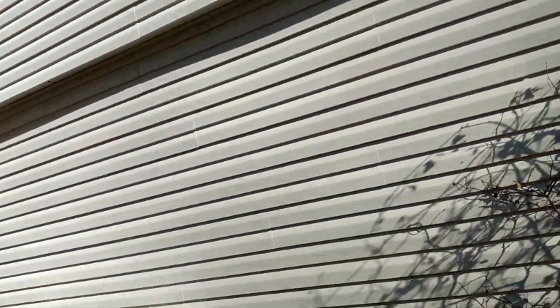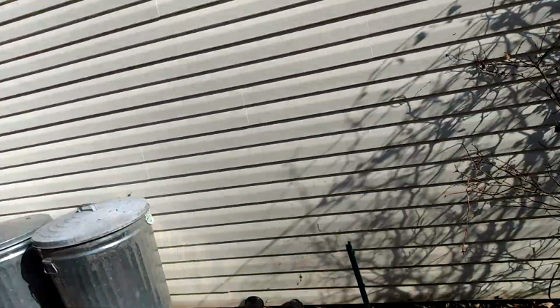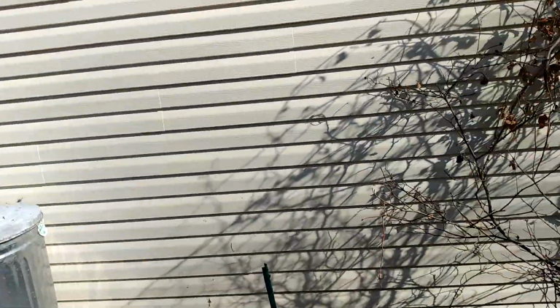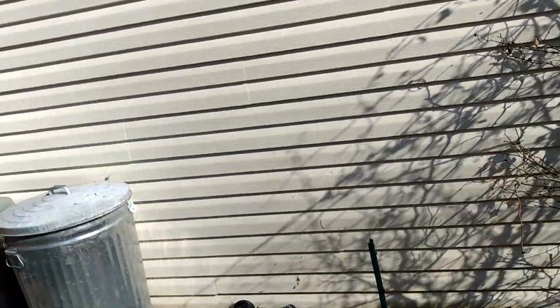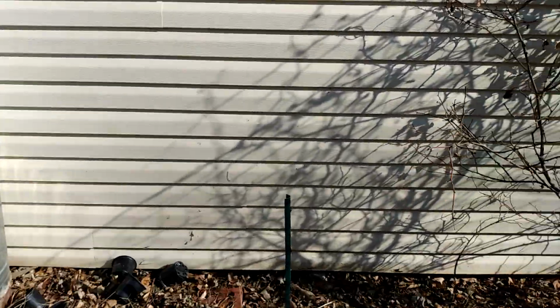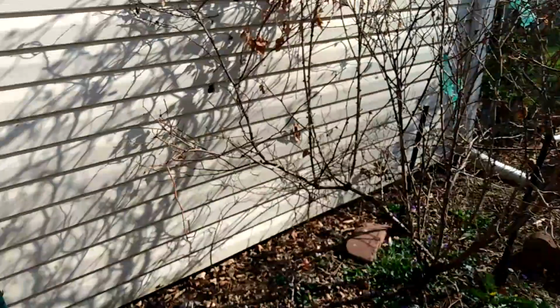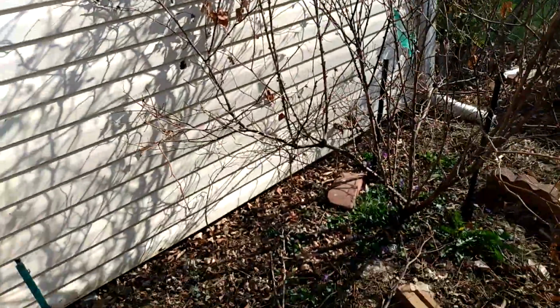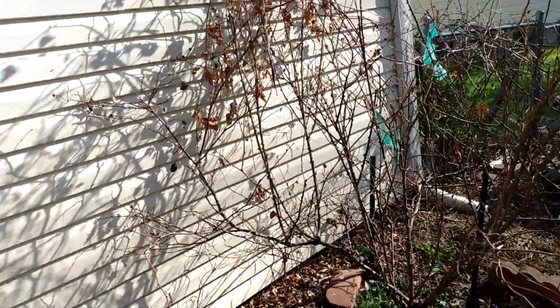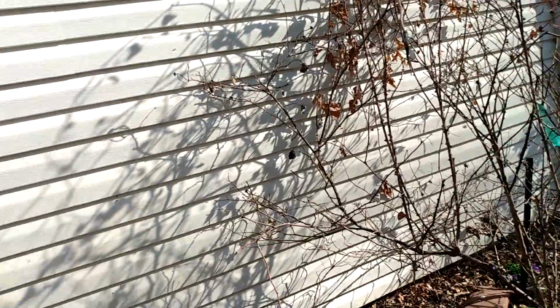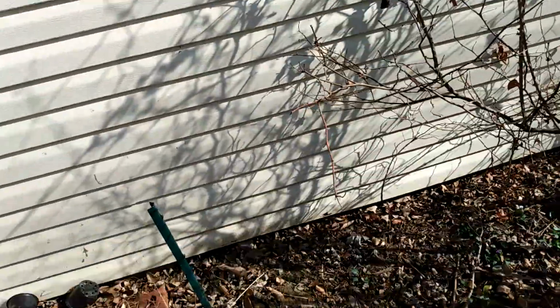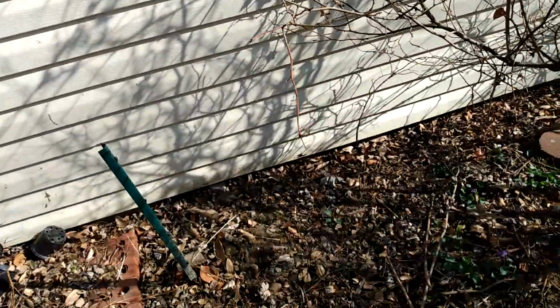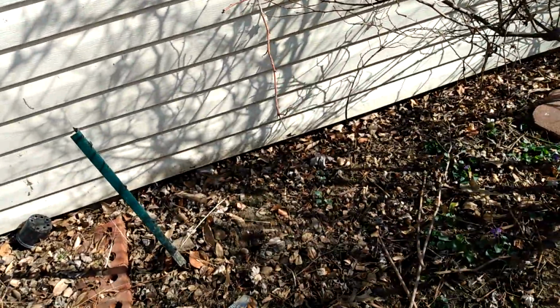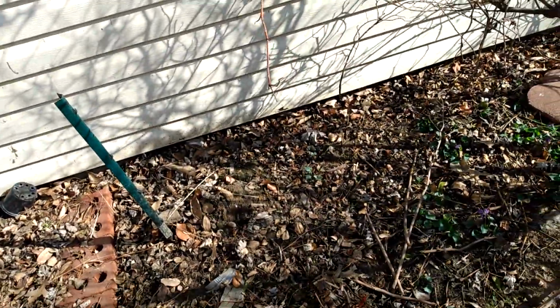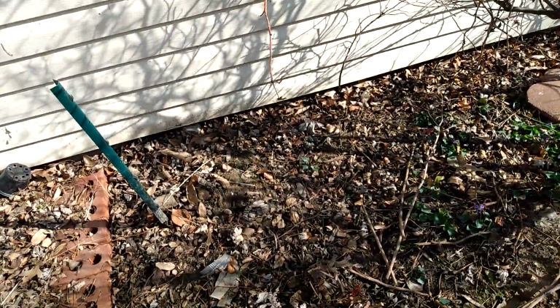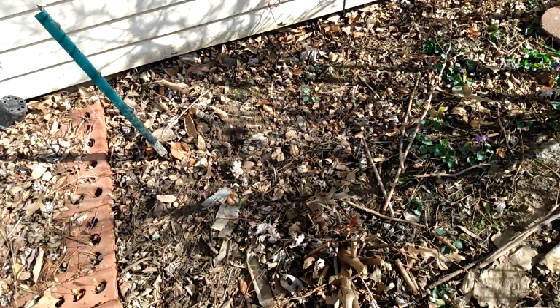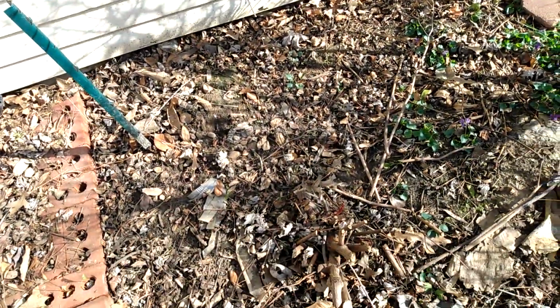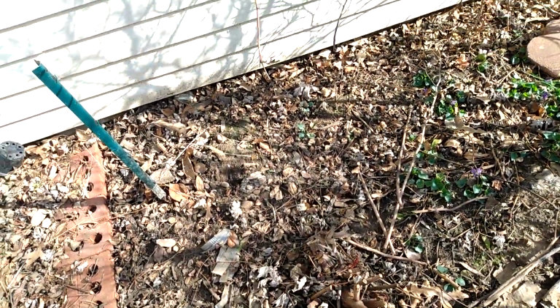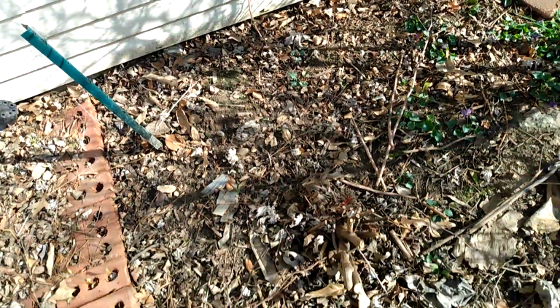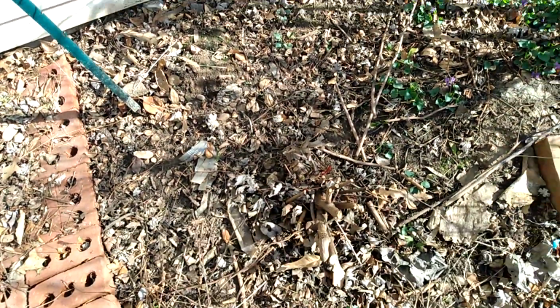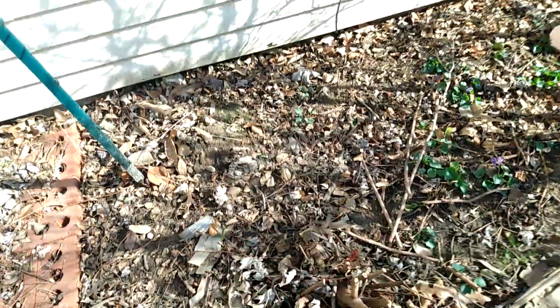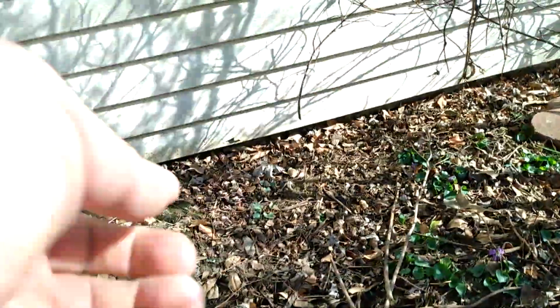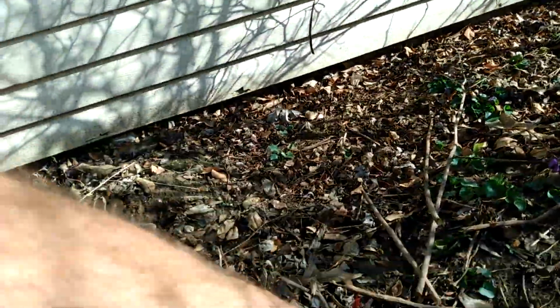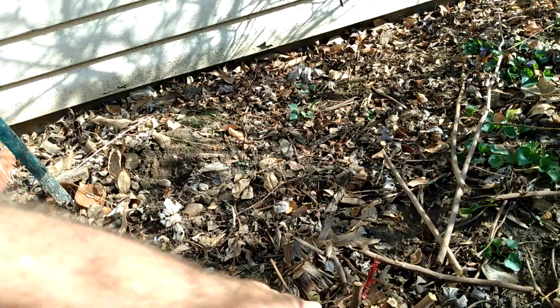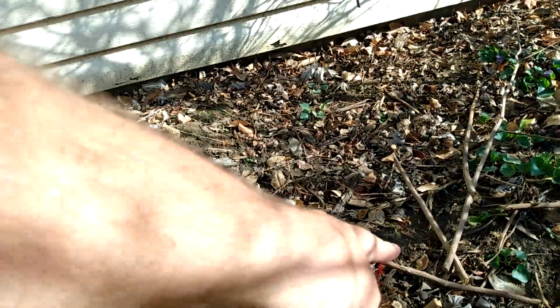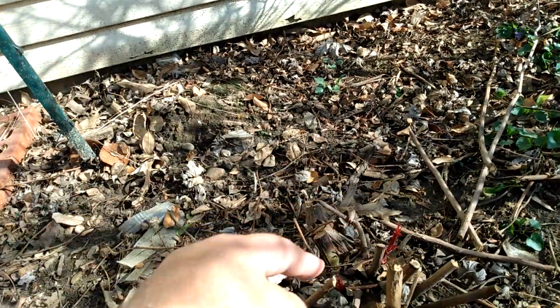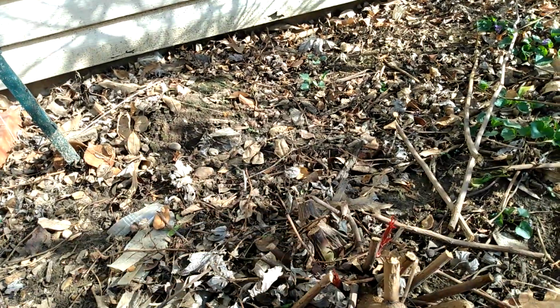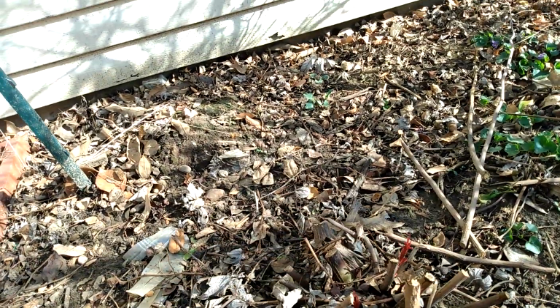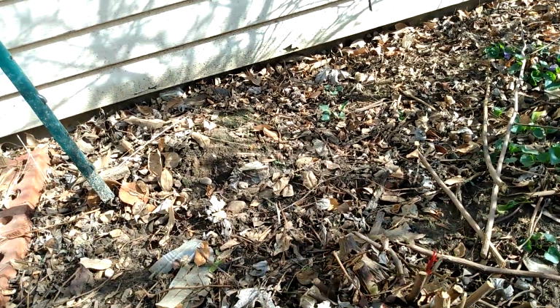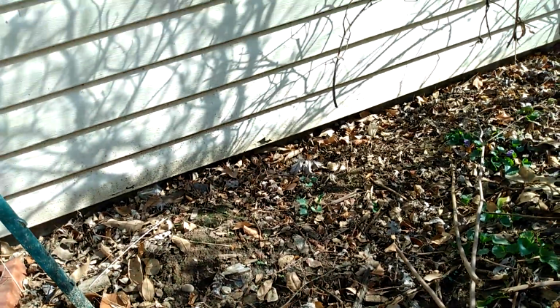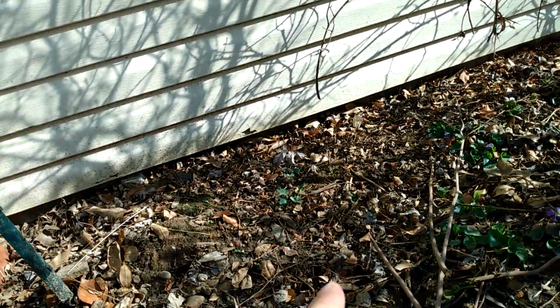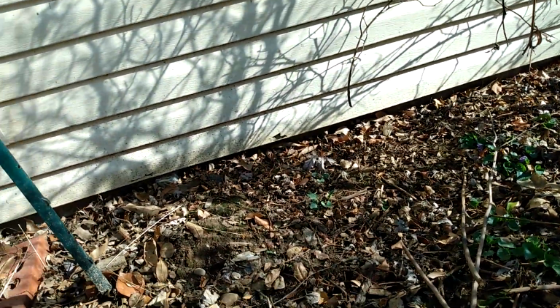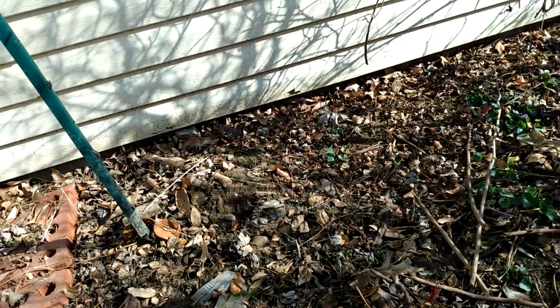Saffrano — I can post pictures in my blog of how big this thing was. It is showing some growth. Again, it is an own-root rose, so that is Saffrano.